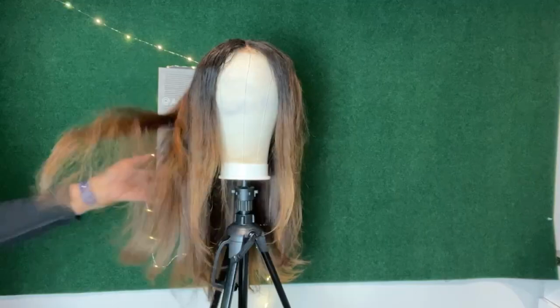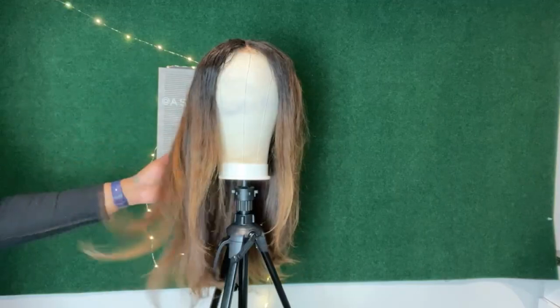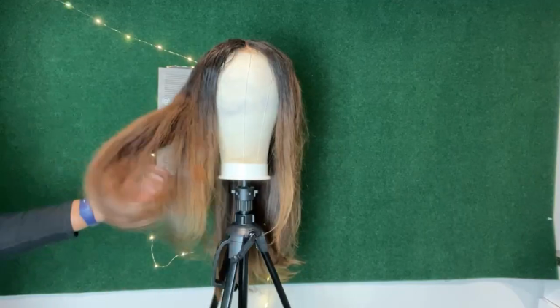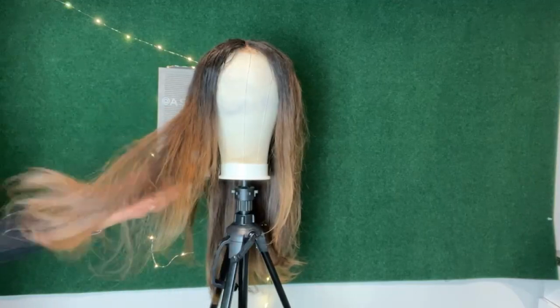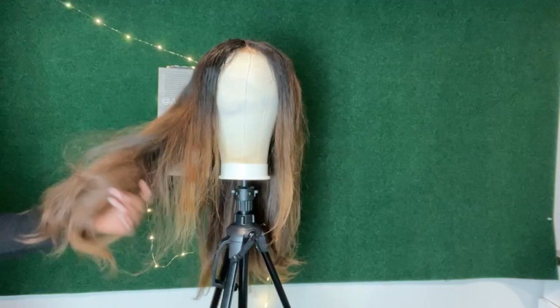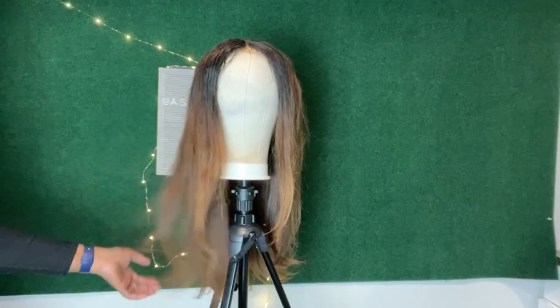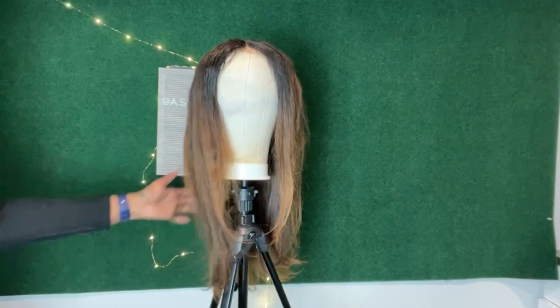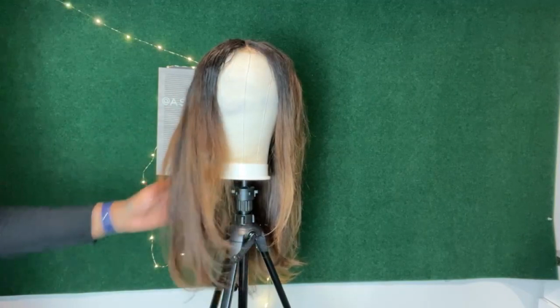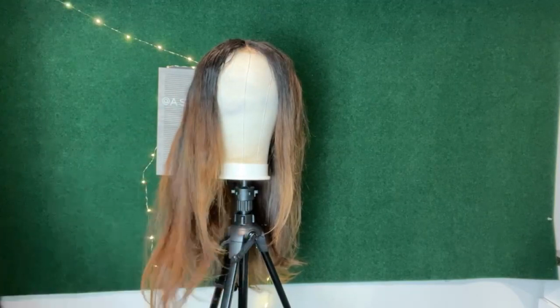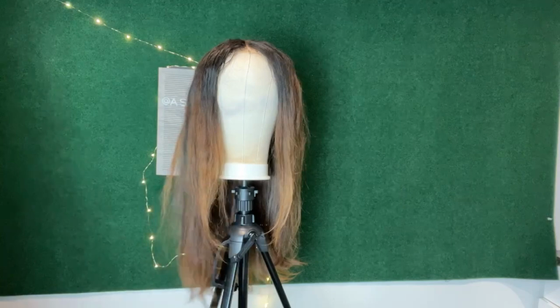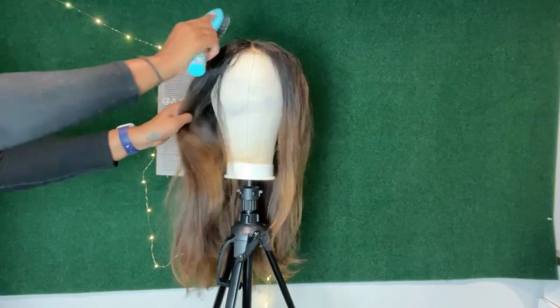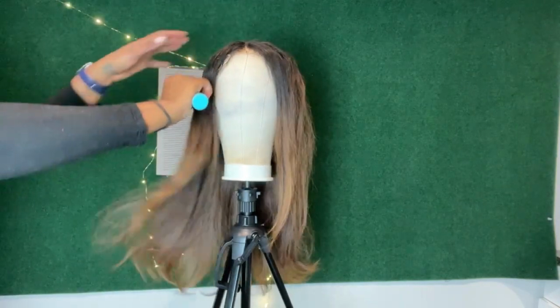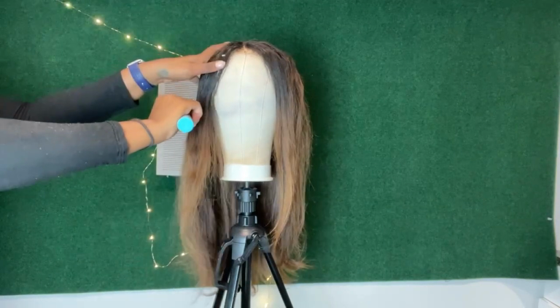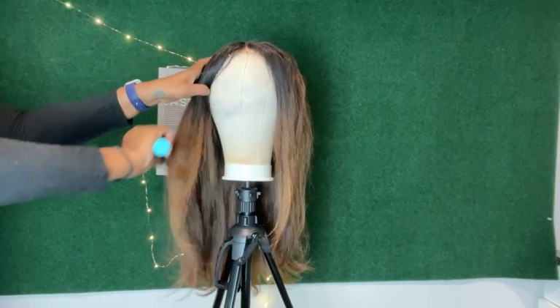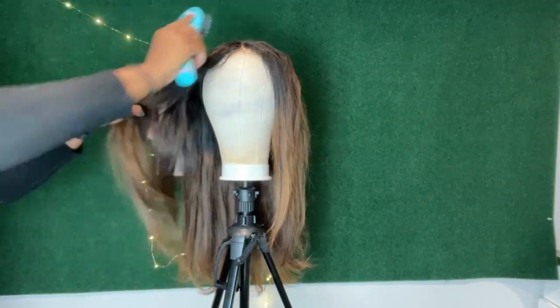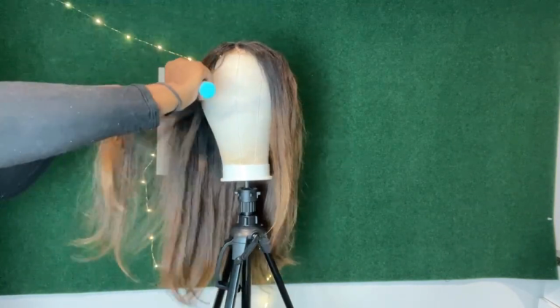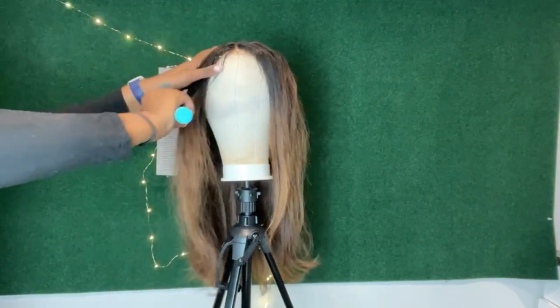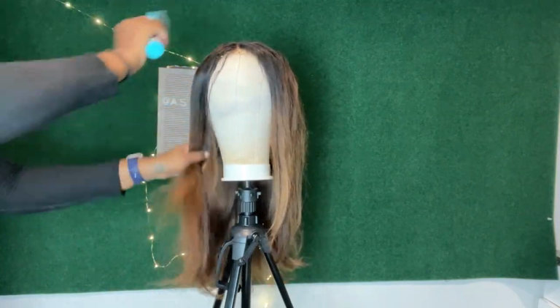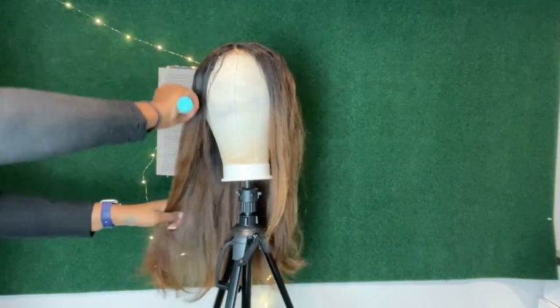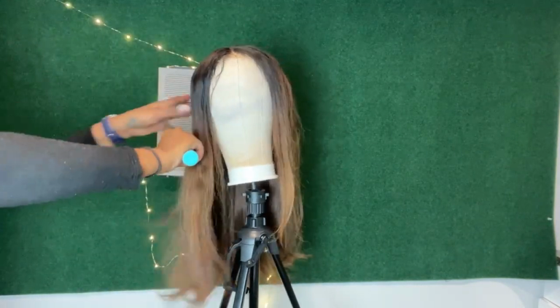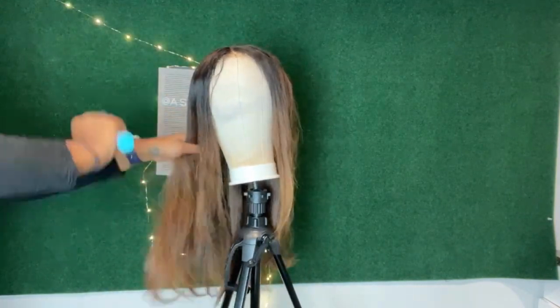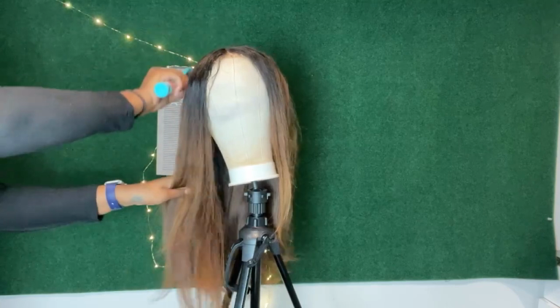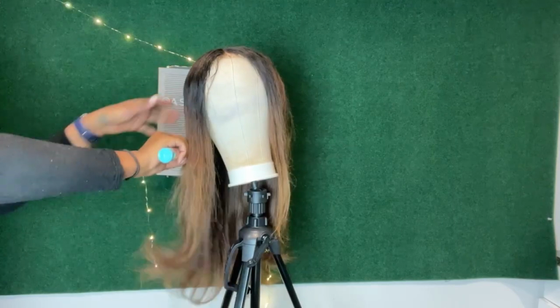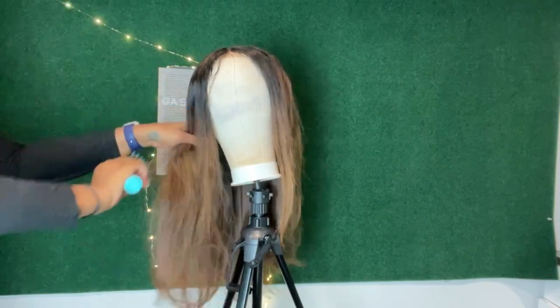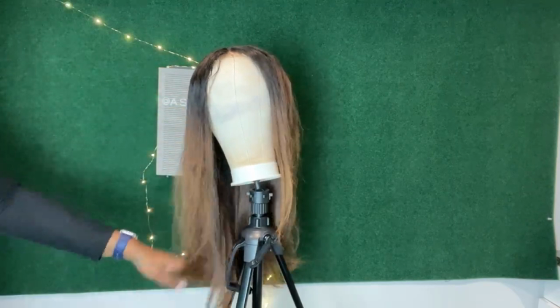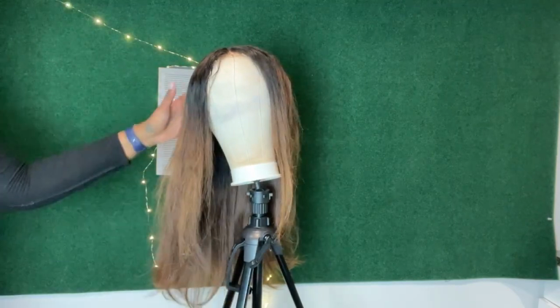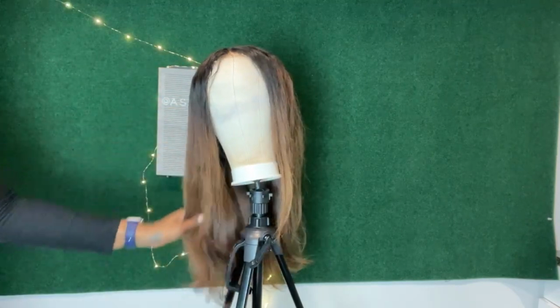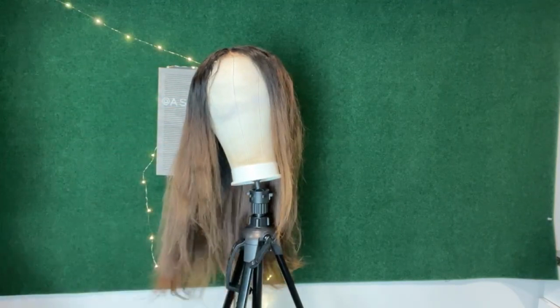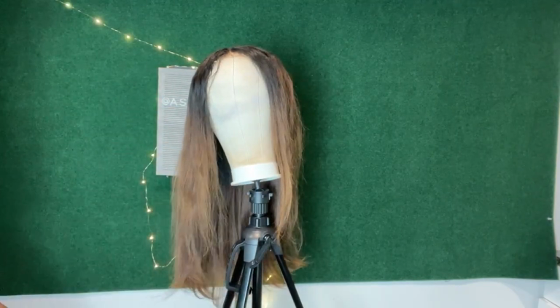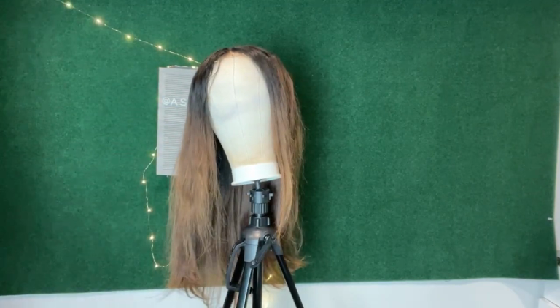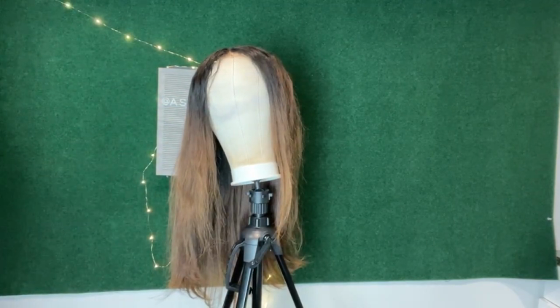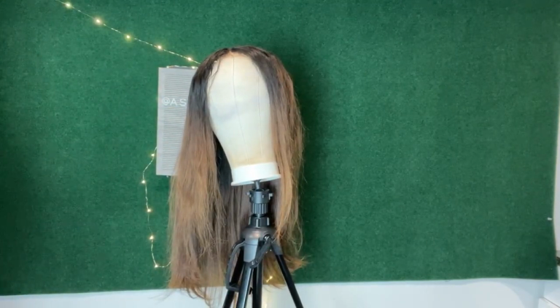This is what the hair is looking like right now. Next, I'm going to take my brush and go all around and really brush the roots, just to make sure they were hit and that everything's blending in as seamlessly as possible.